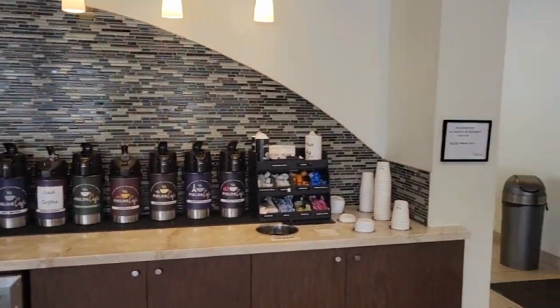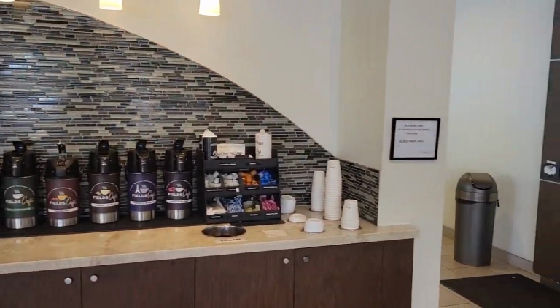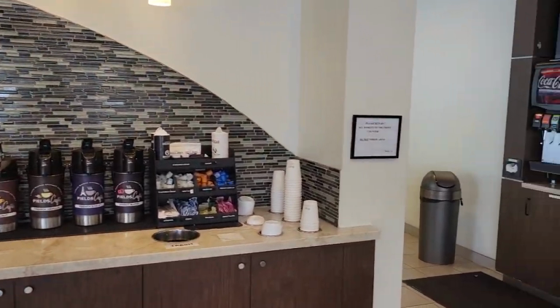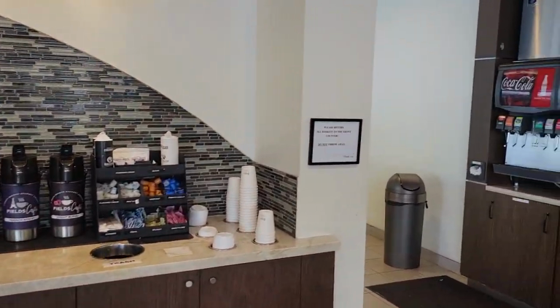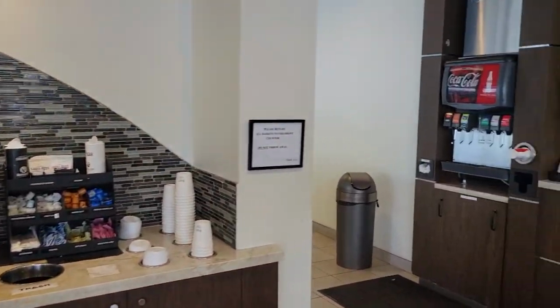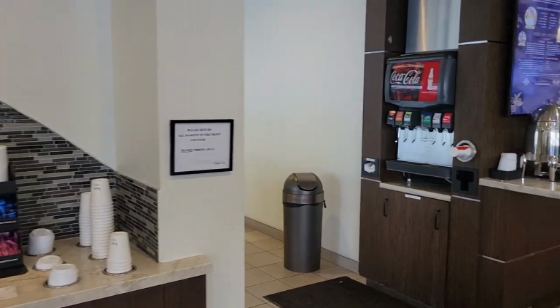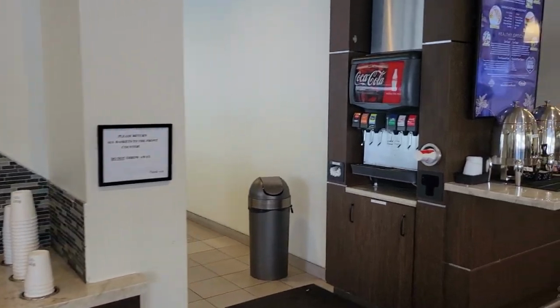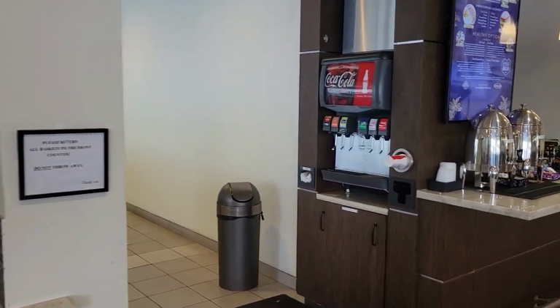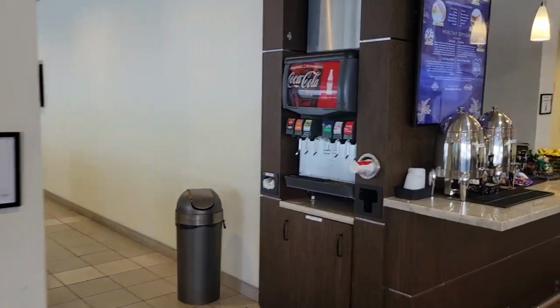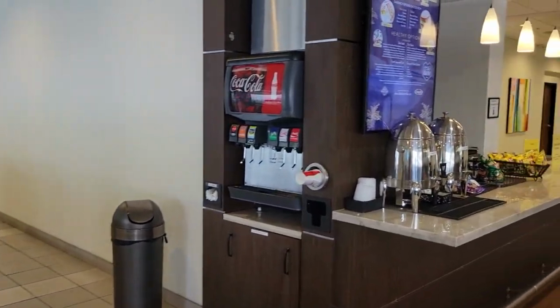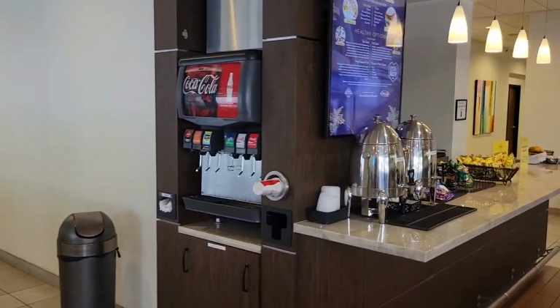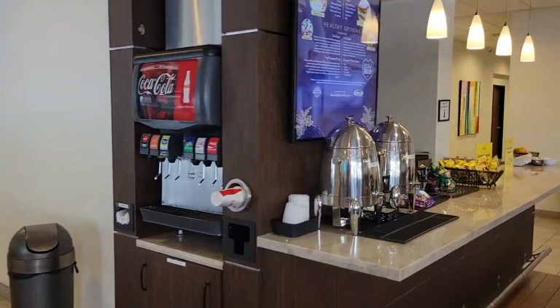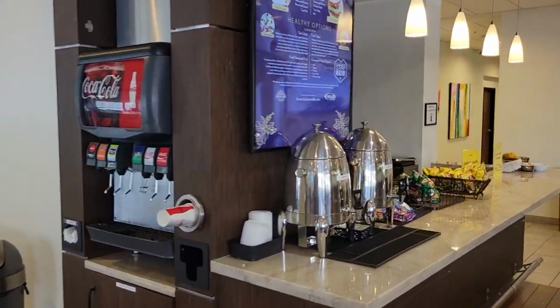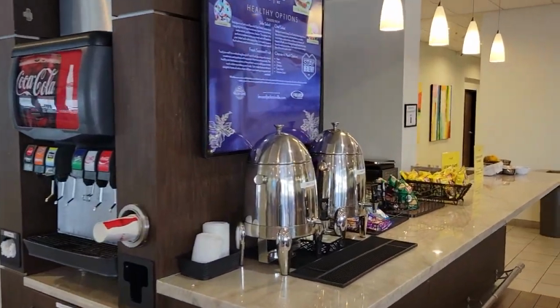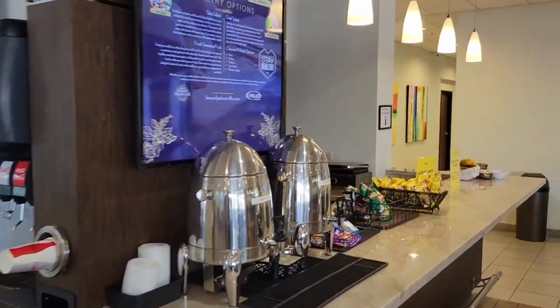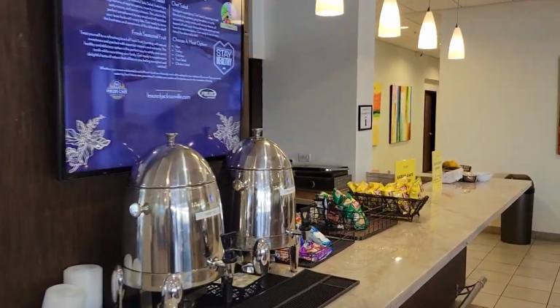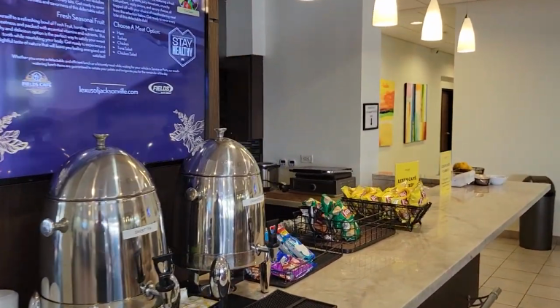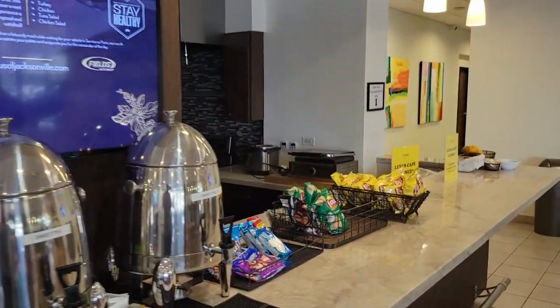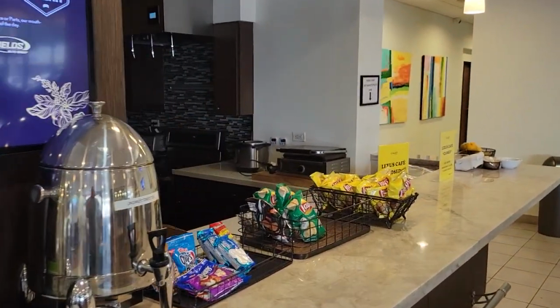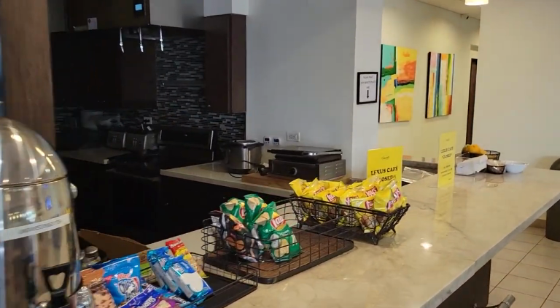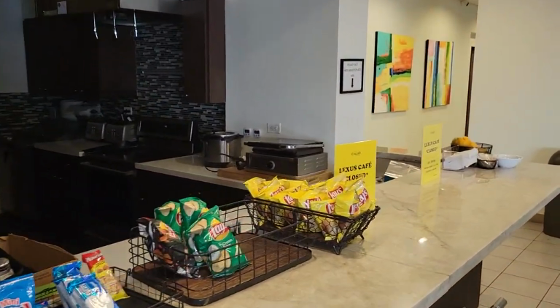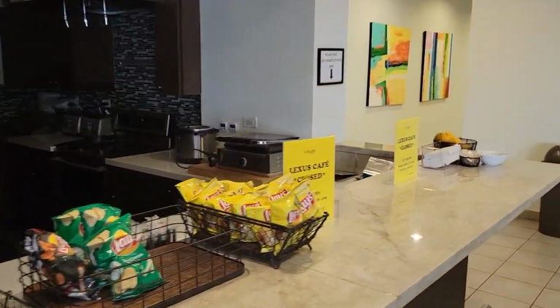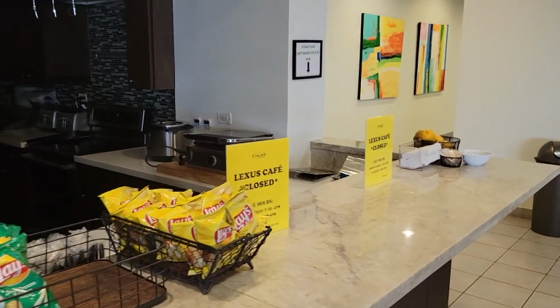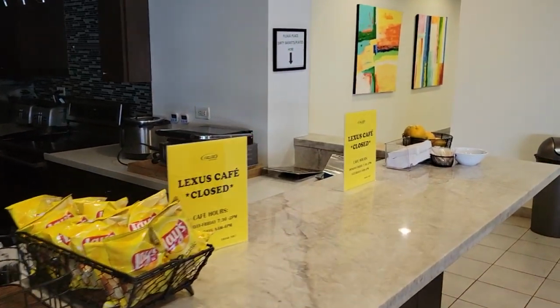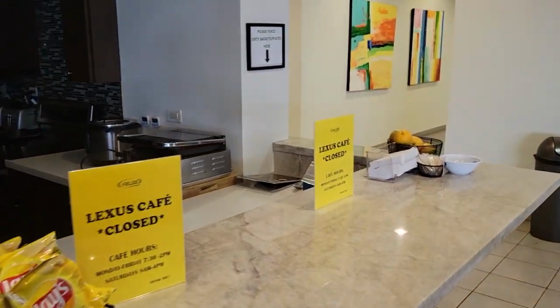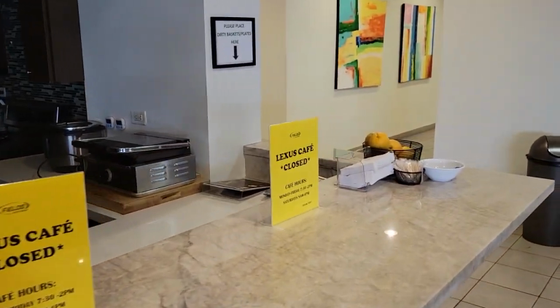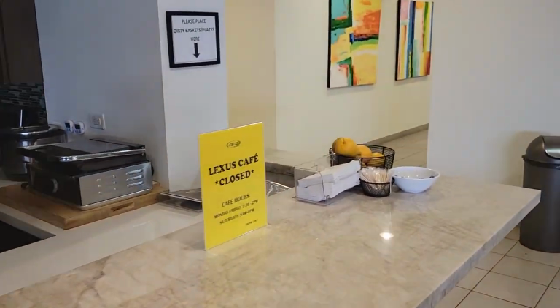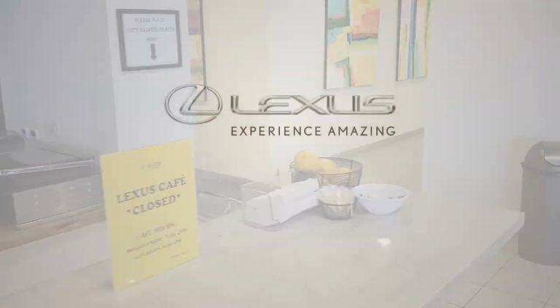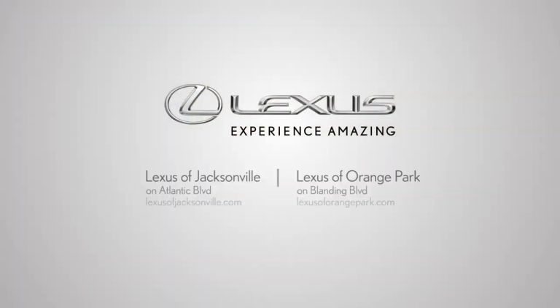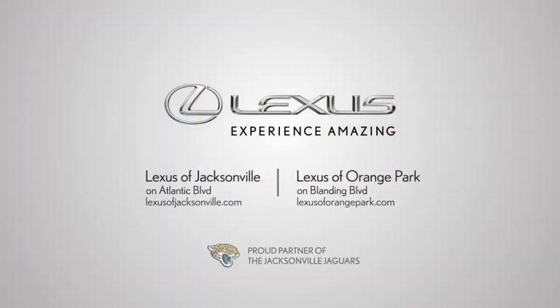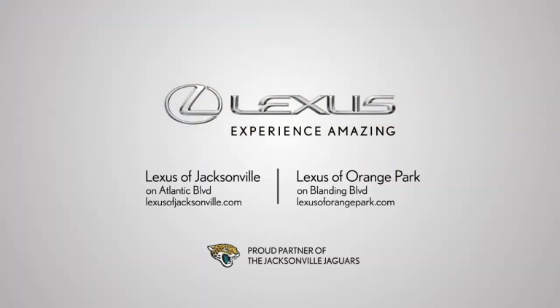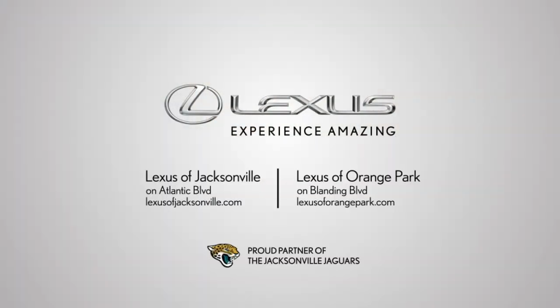Access to all of Fields Matters amenities are included with complimentary car washes and free cafe for breakfast and lunch. Thank you.